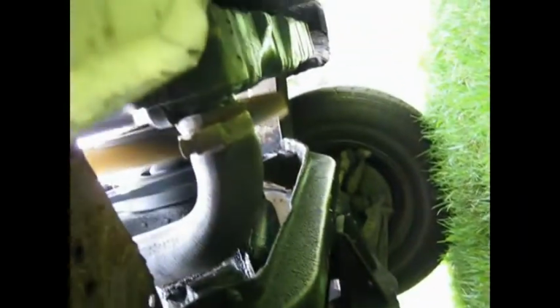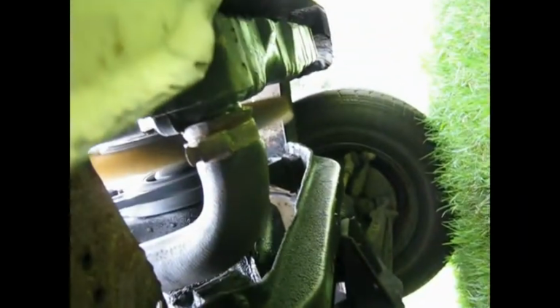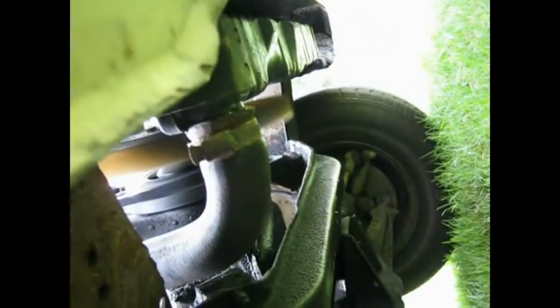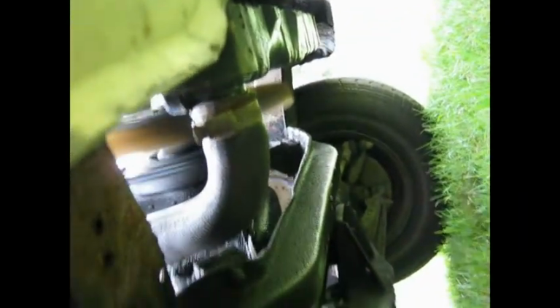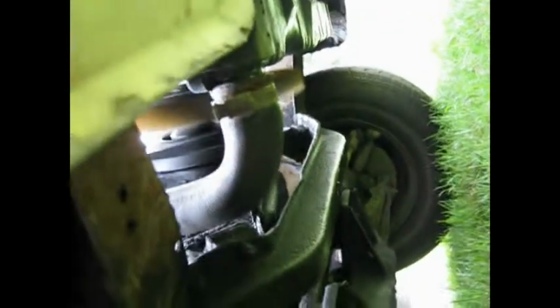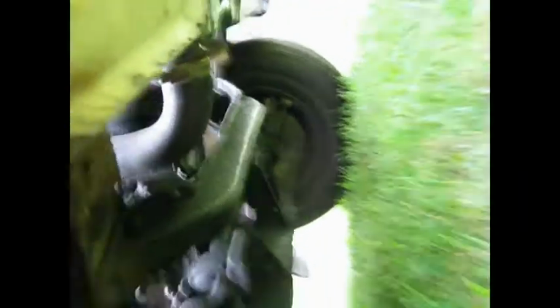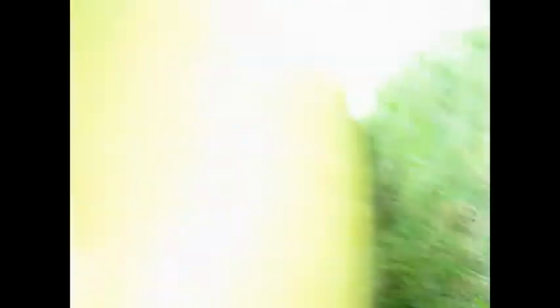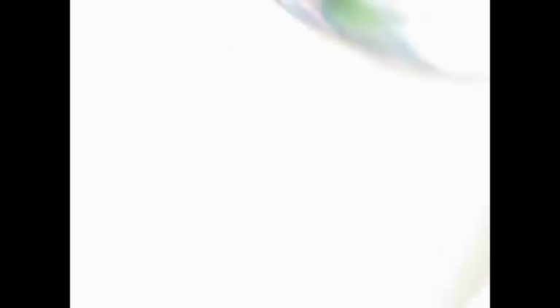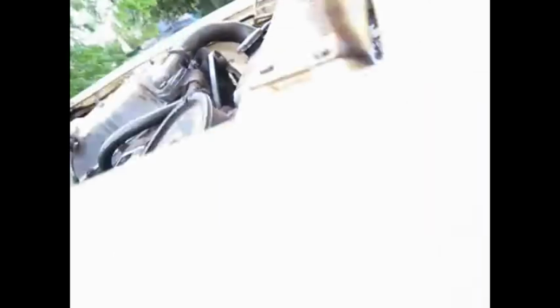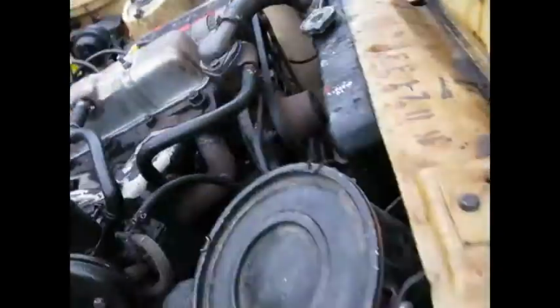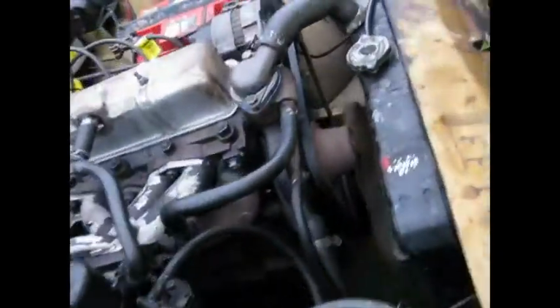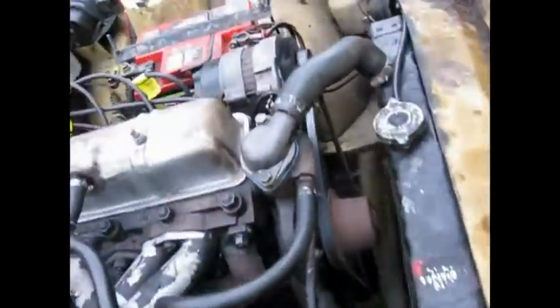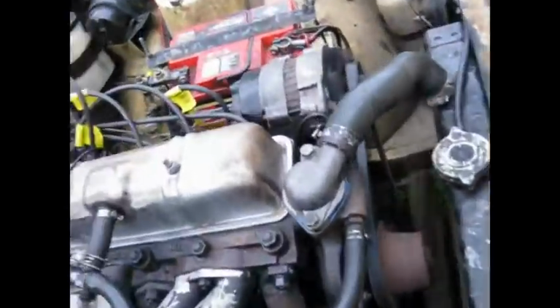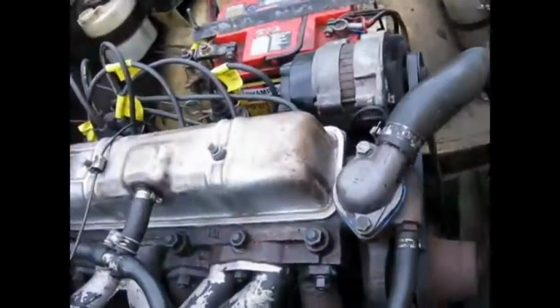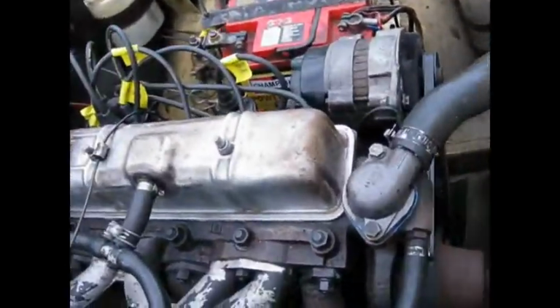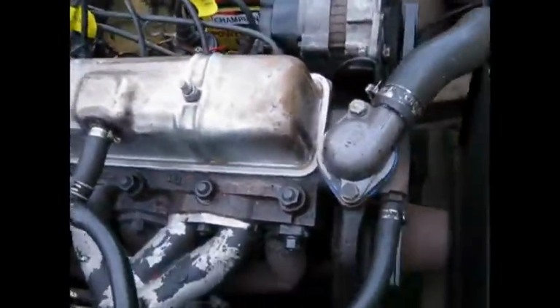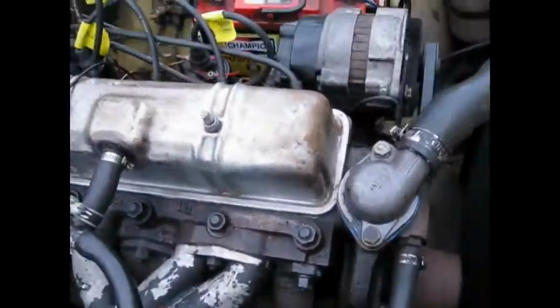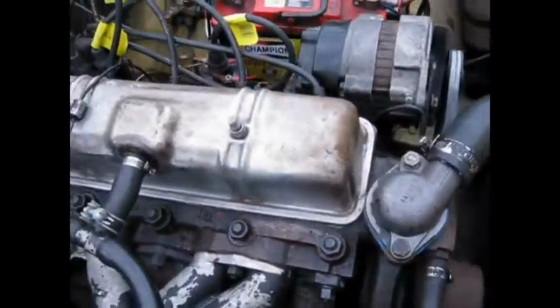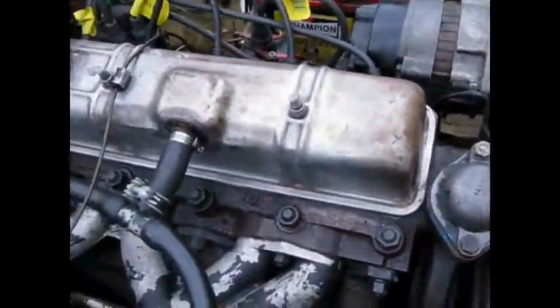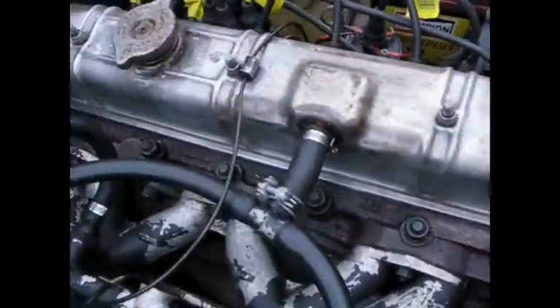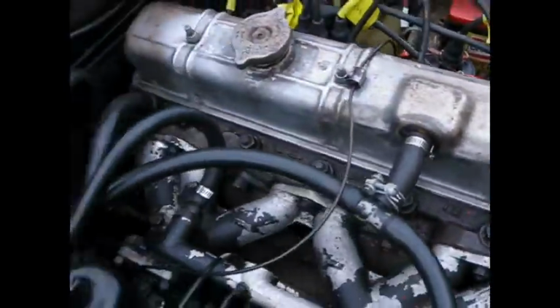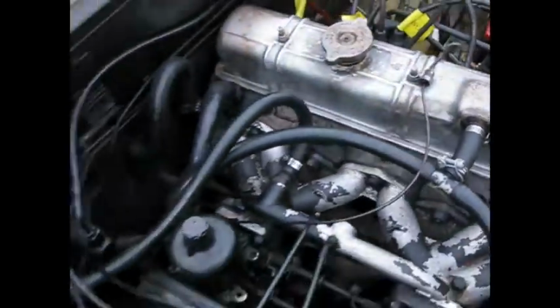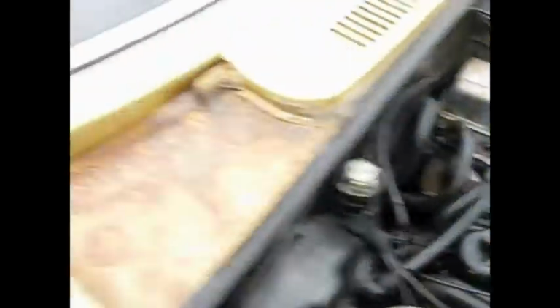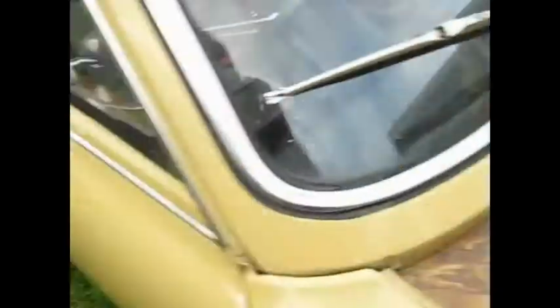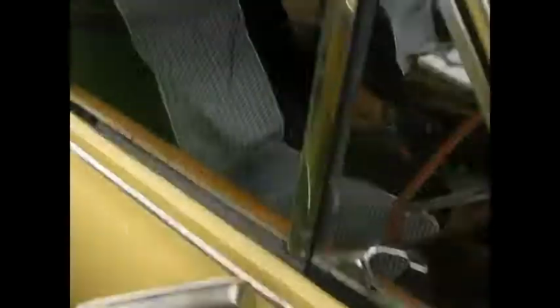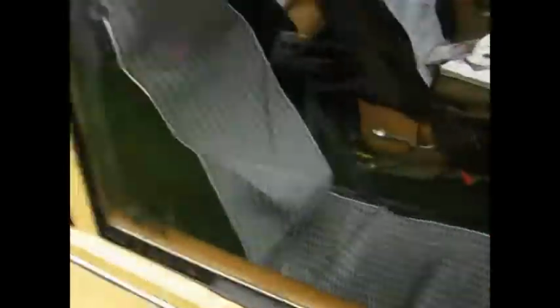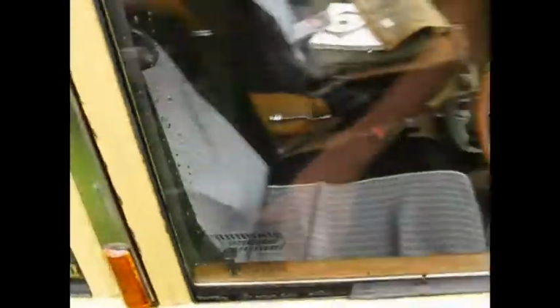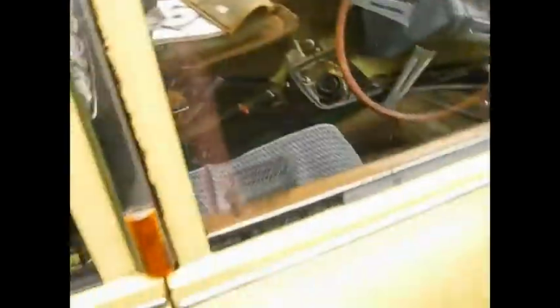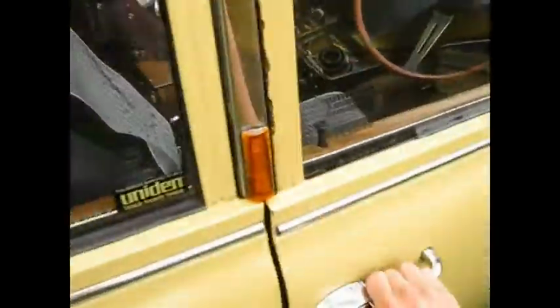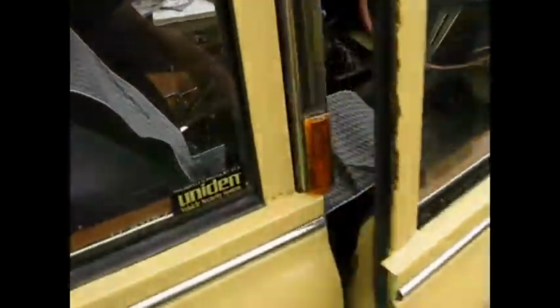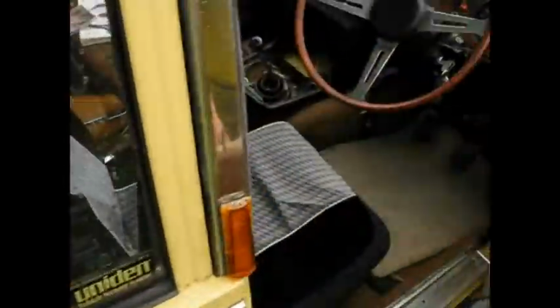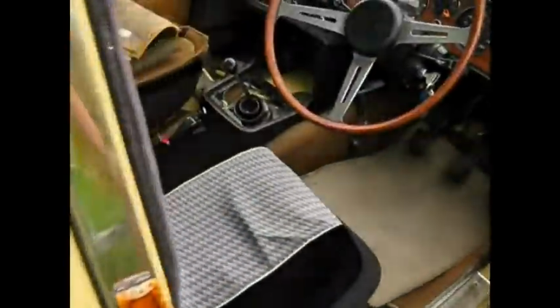The bottom hose is fine too. It's been a while but it should be warmed up — it's ready to go.